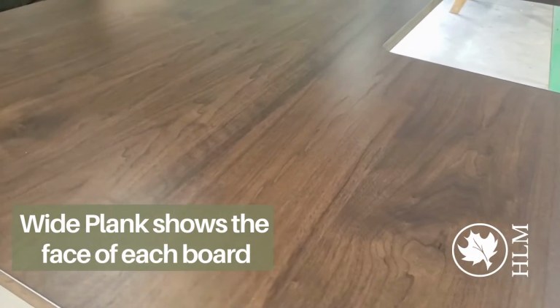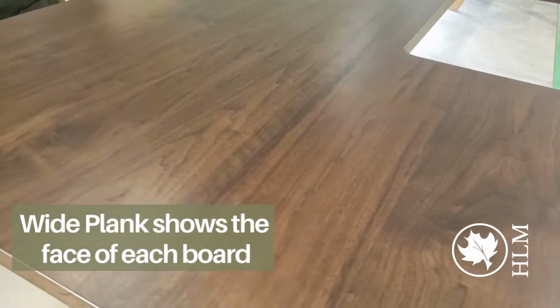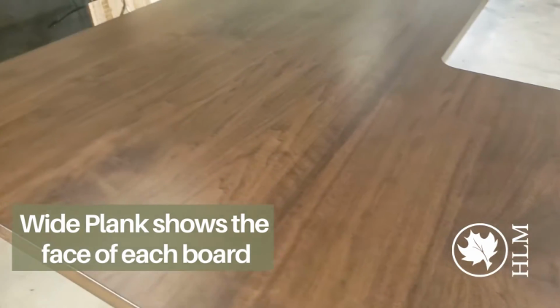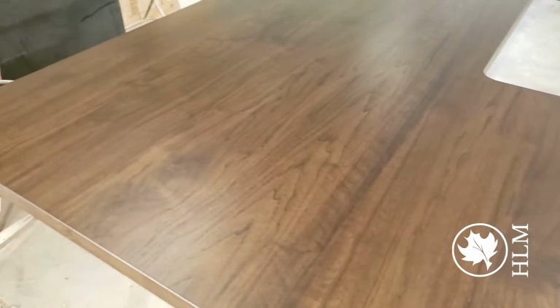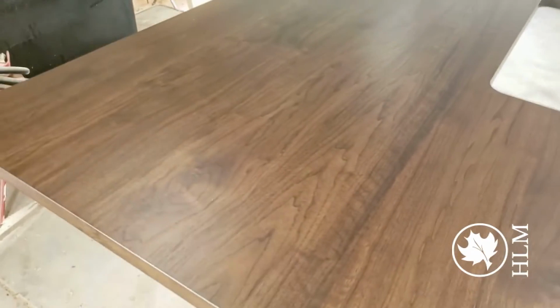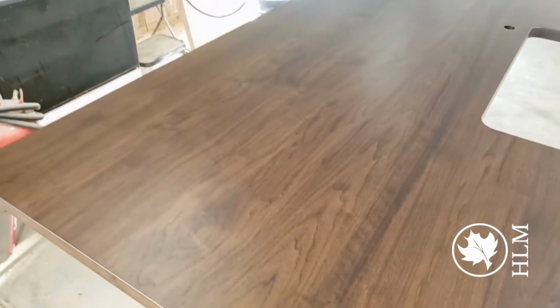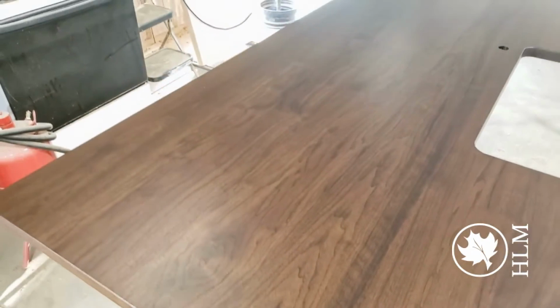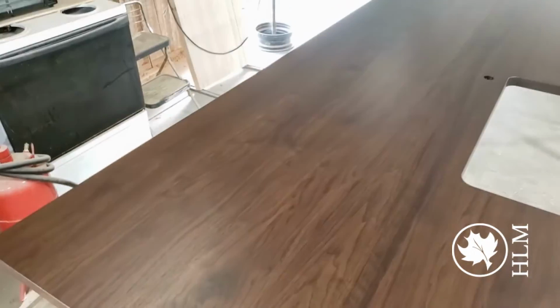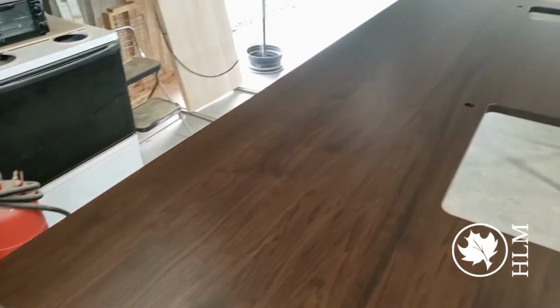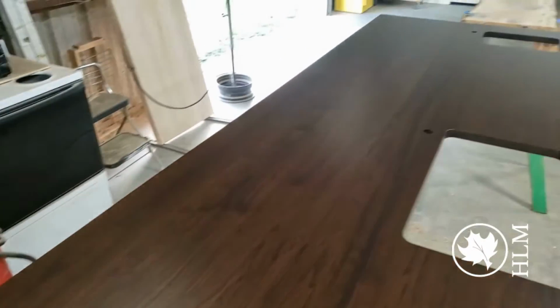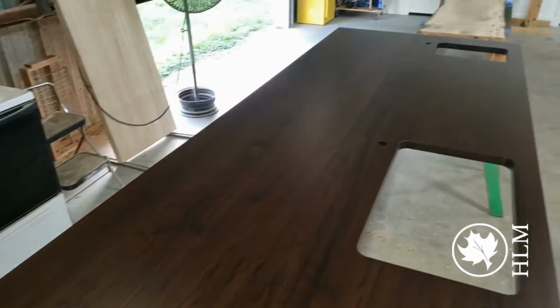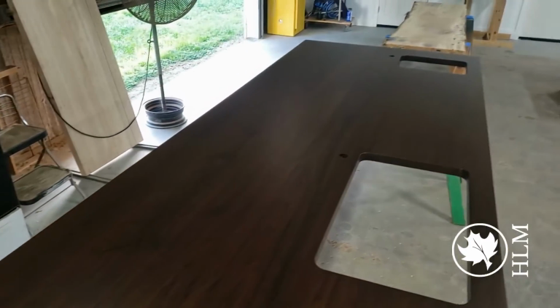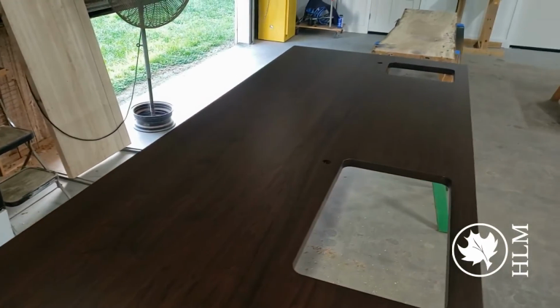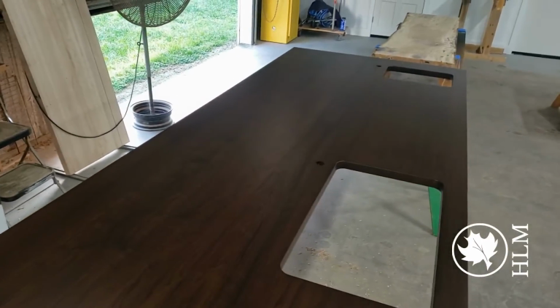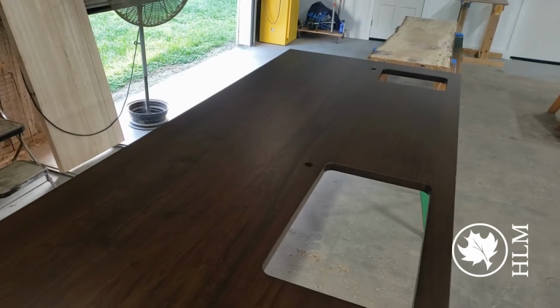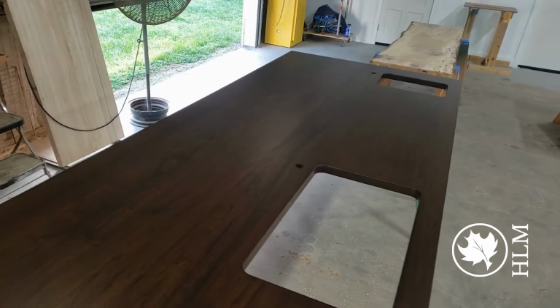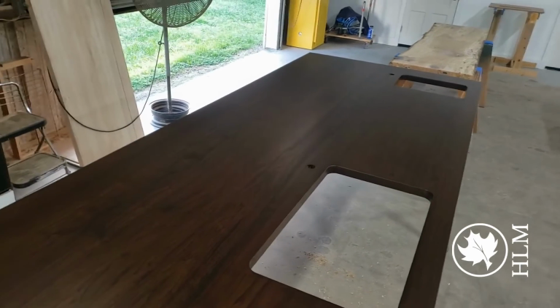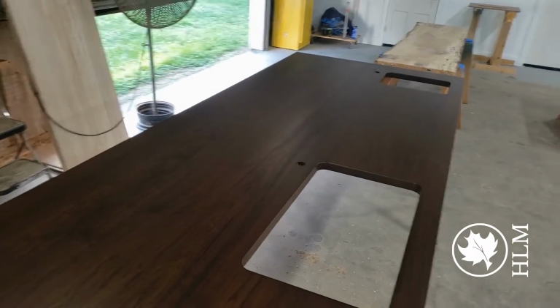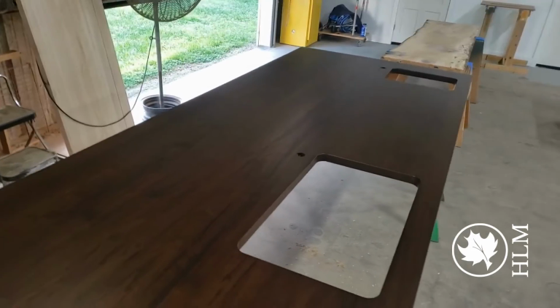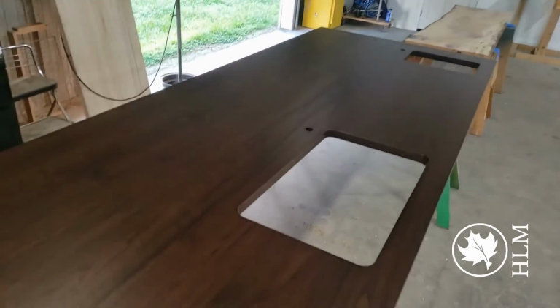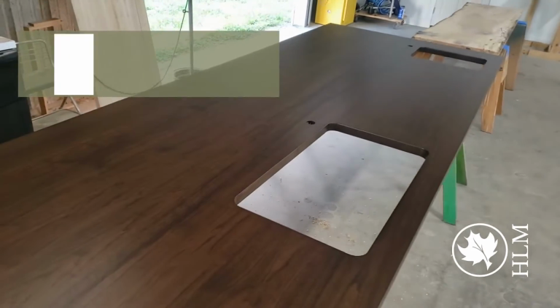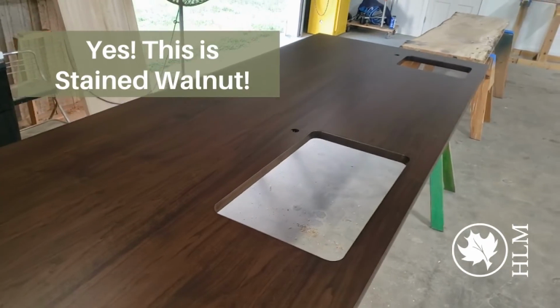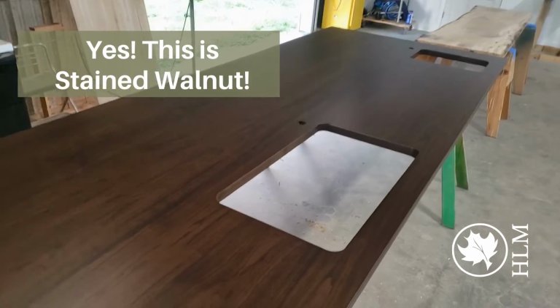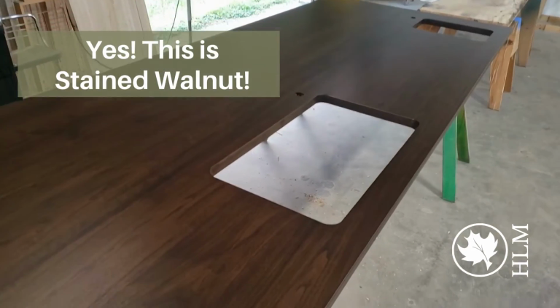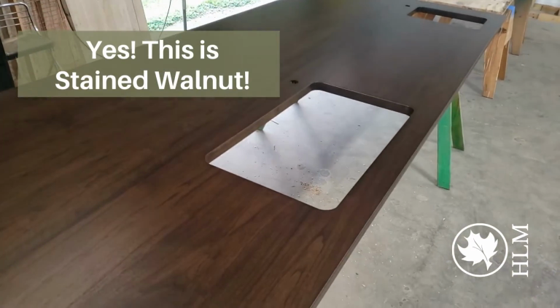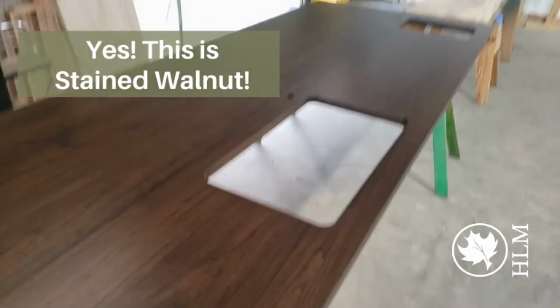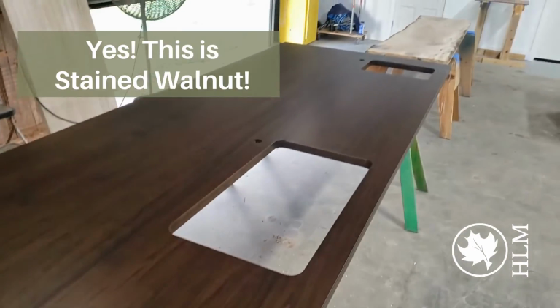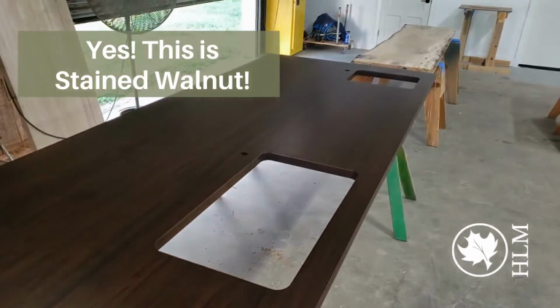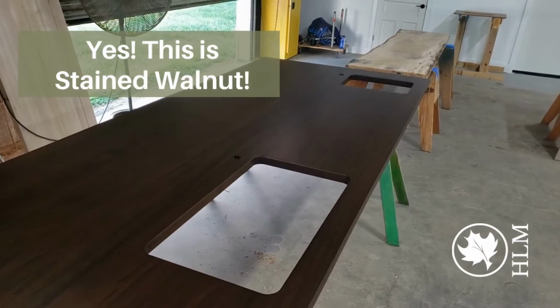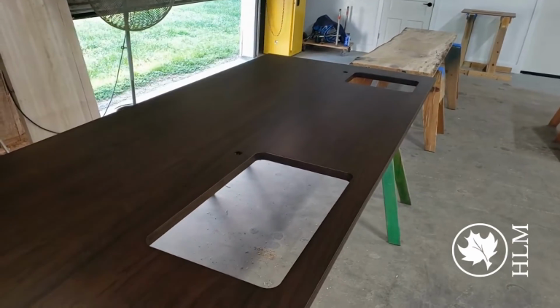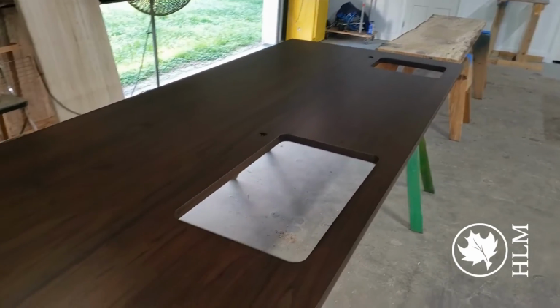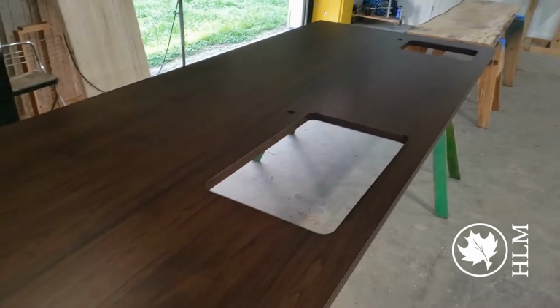But here's the kicker — they wanted it darker and a more consistent brown, so we actually ended up staining it. This is going in the island. You see the sink cut out and then a prep sink down there at the end.